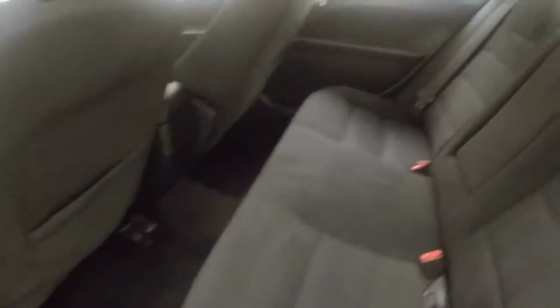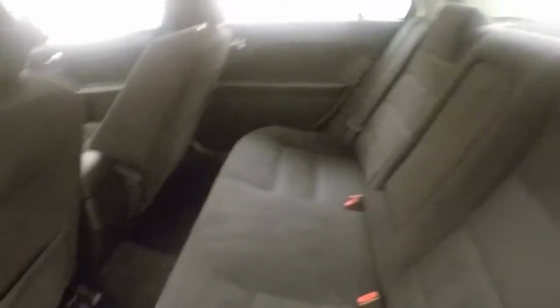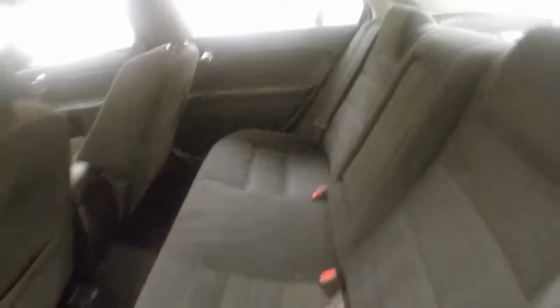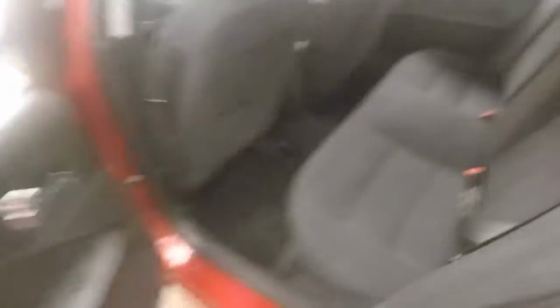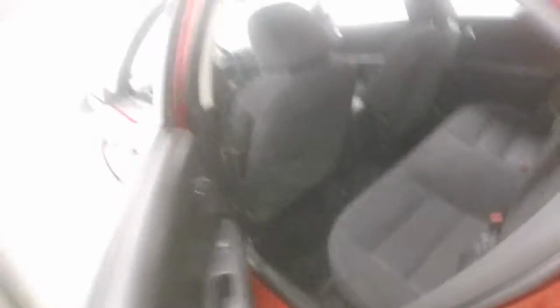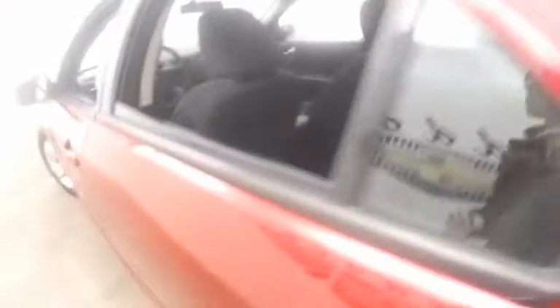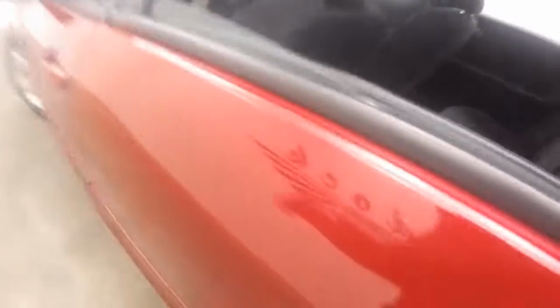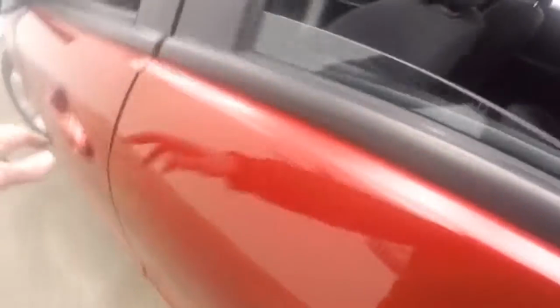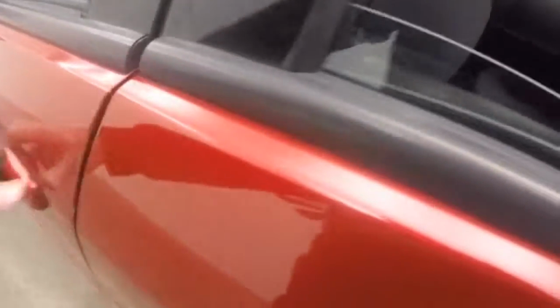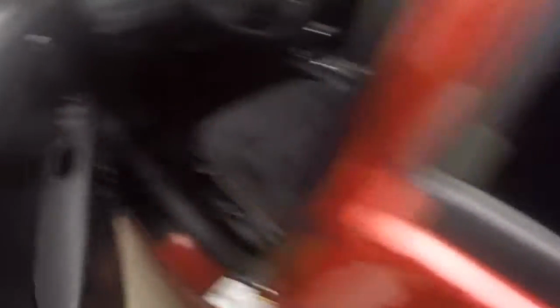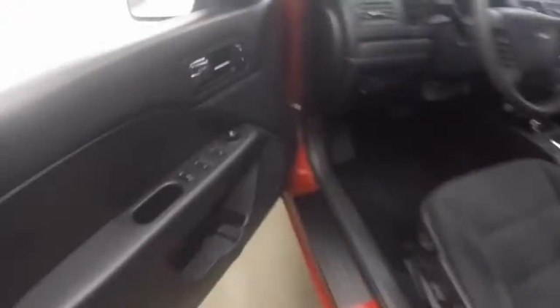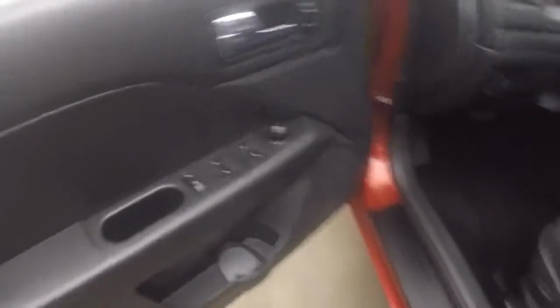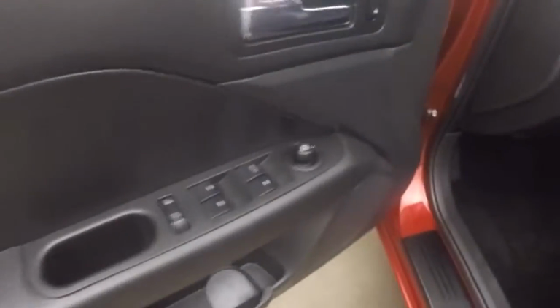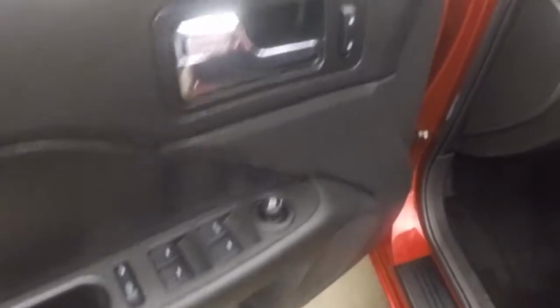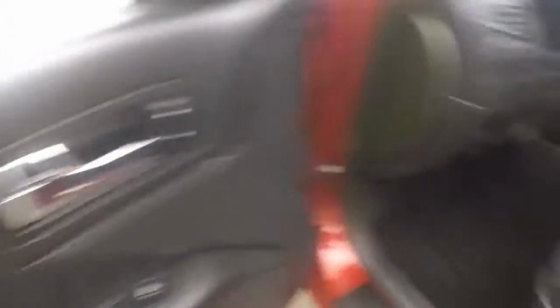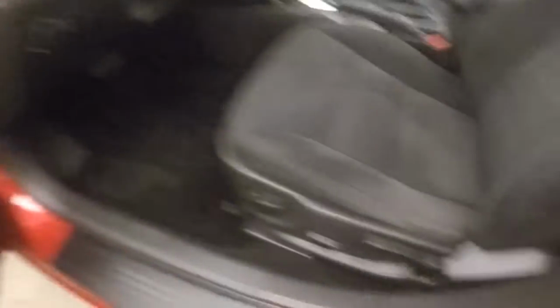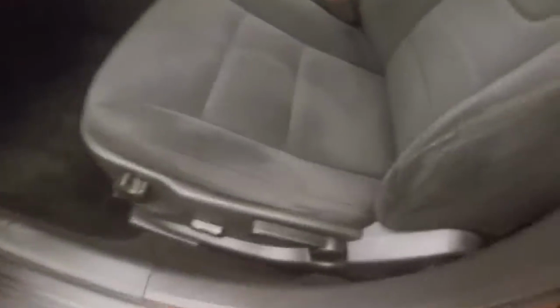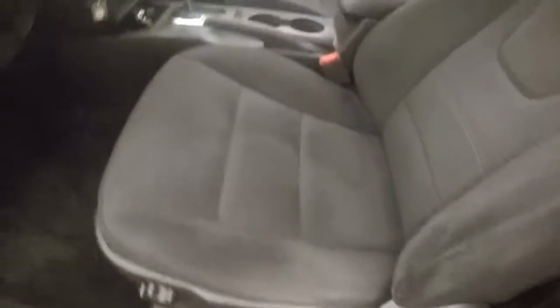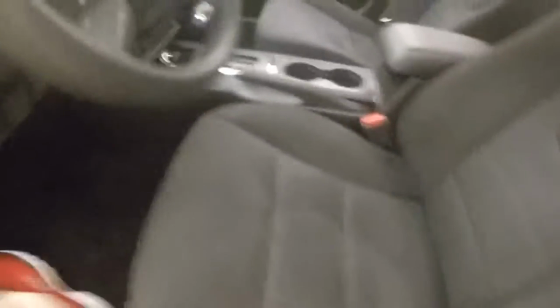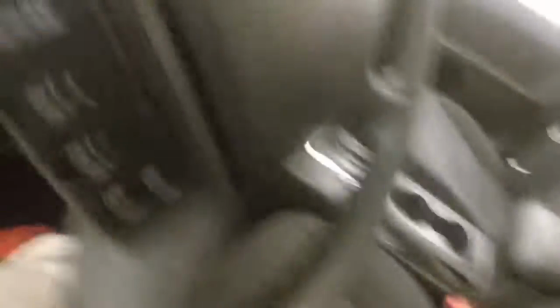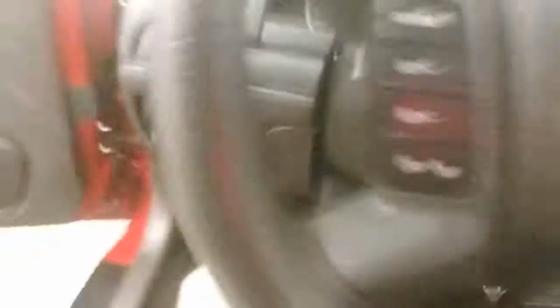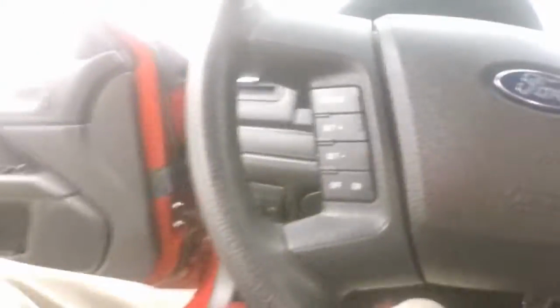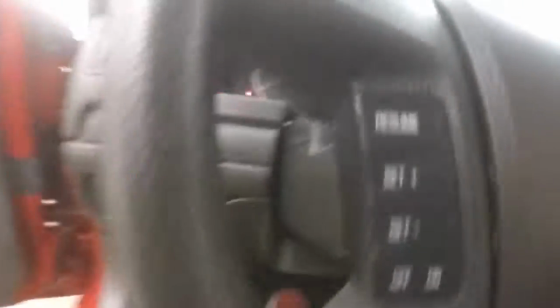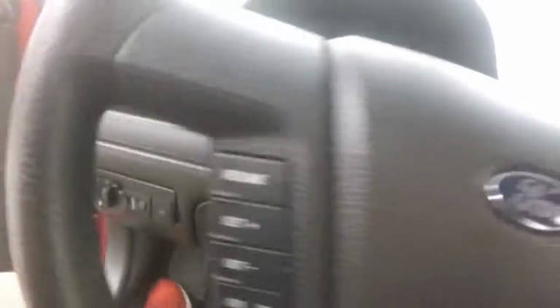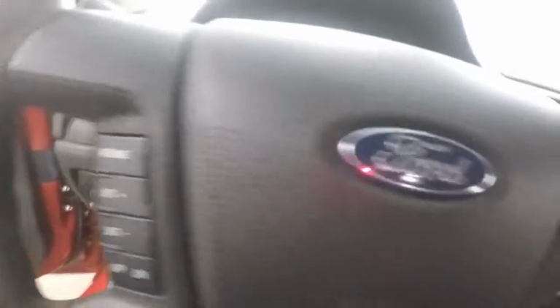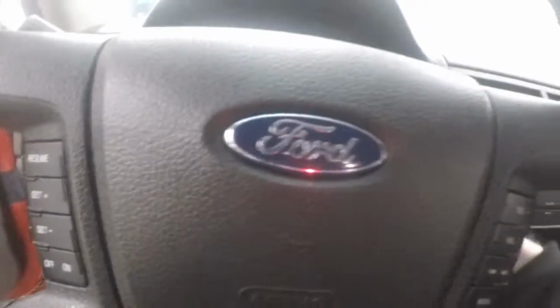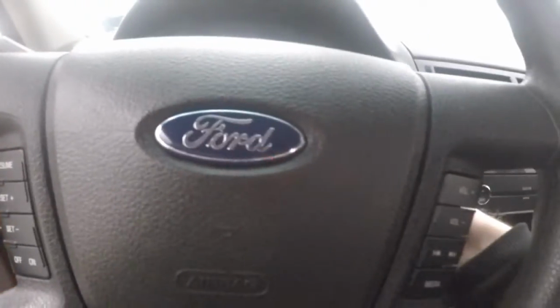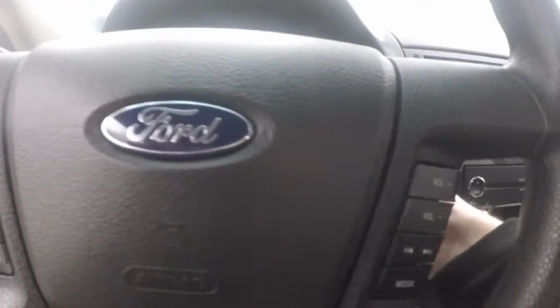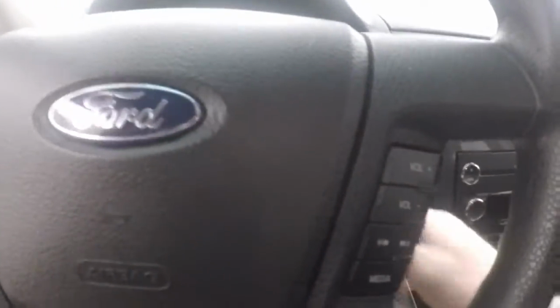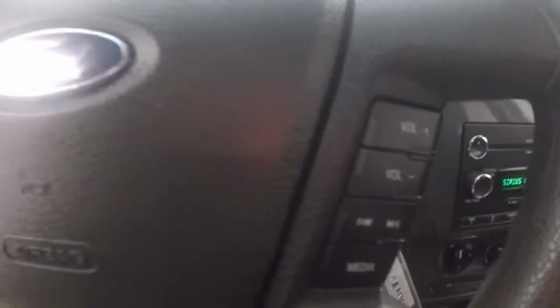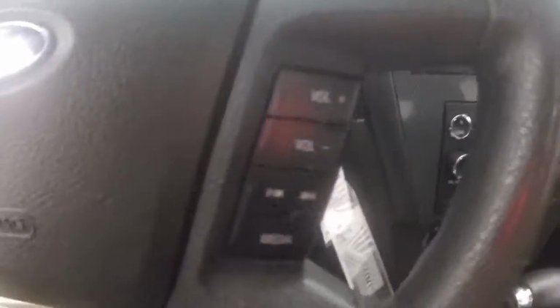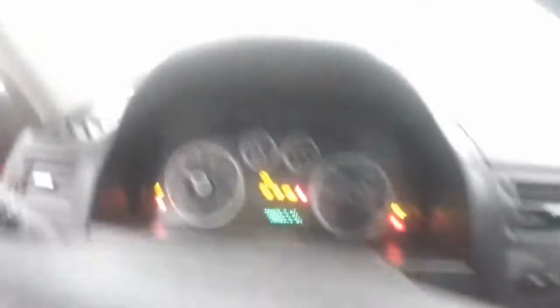Interior is in great shape. Controls on the door, power and manual seats, cruise control, and stereo controls on the steering wheel.